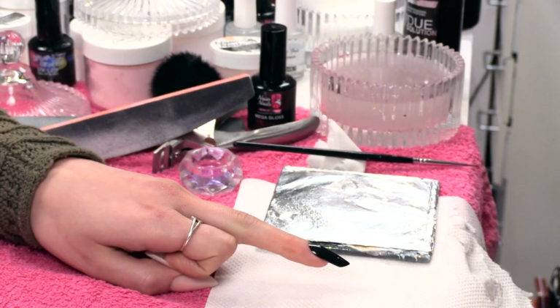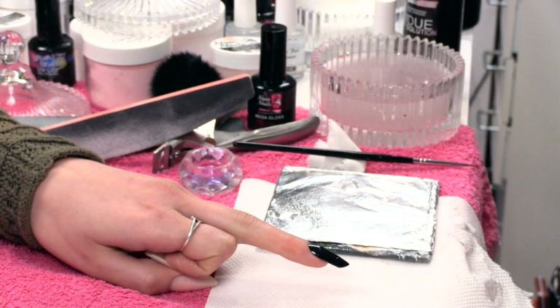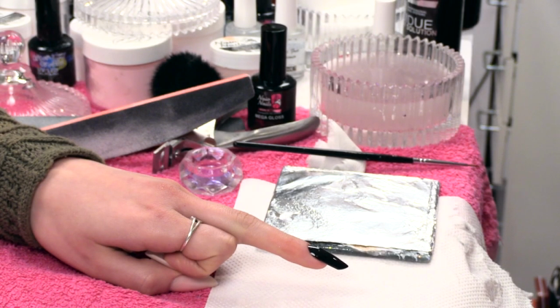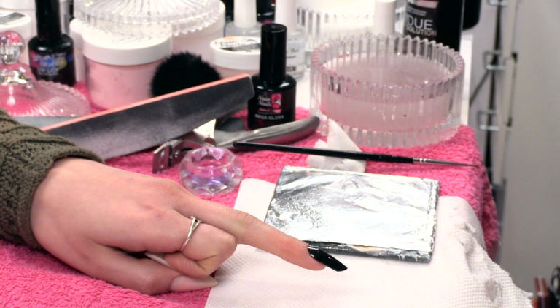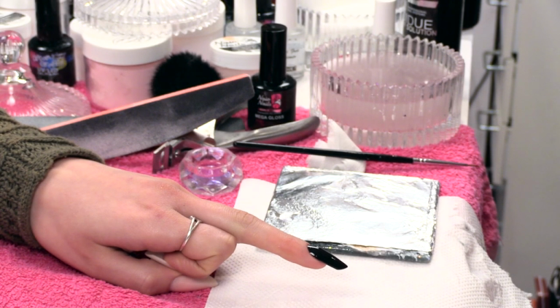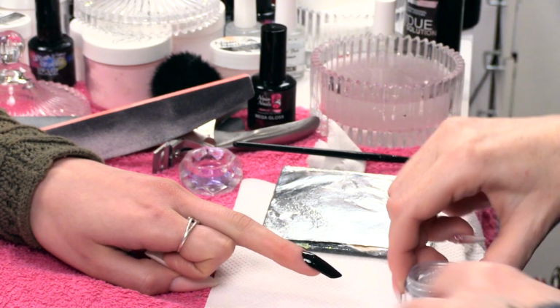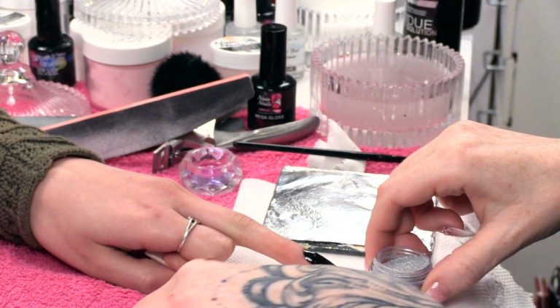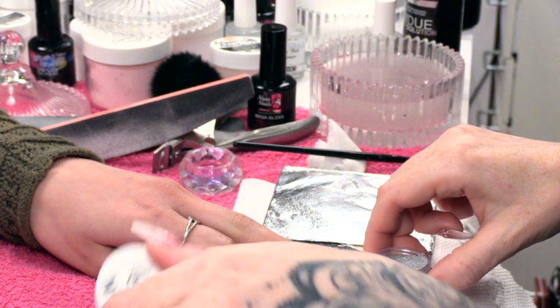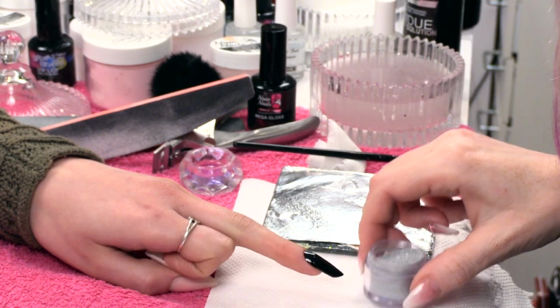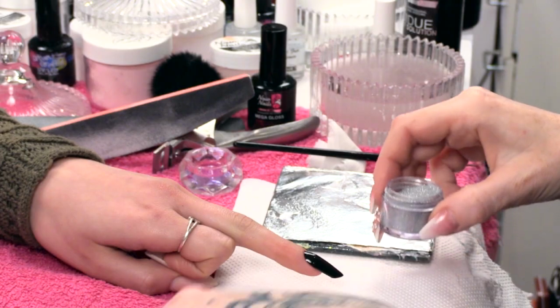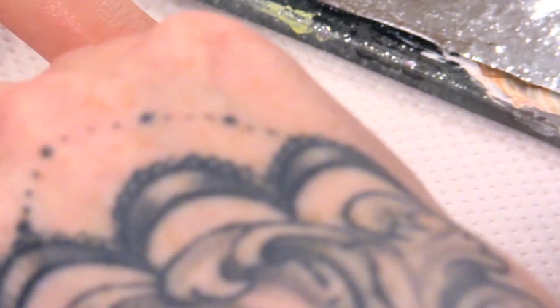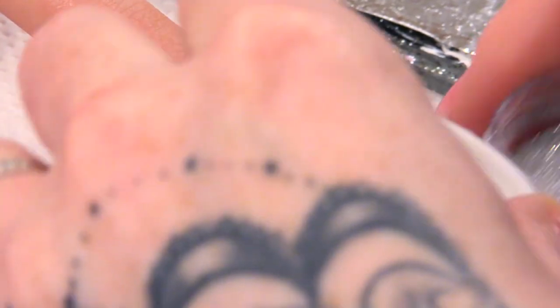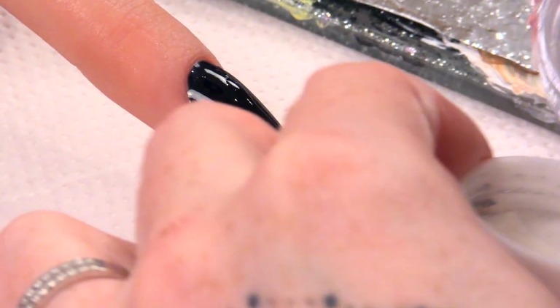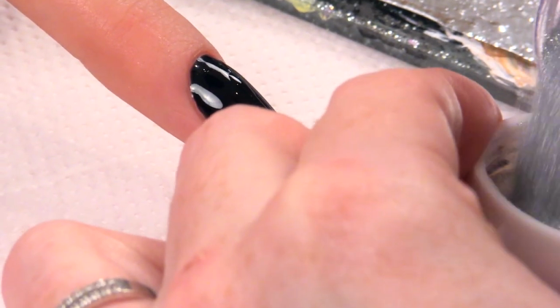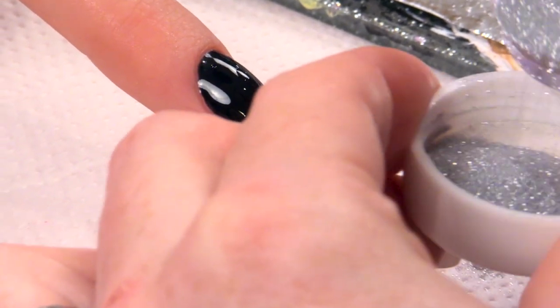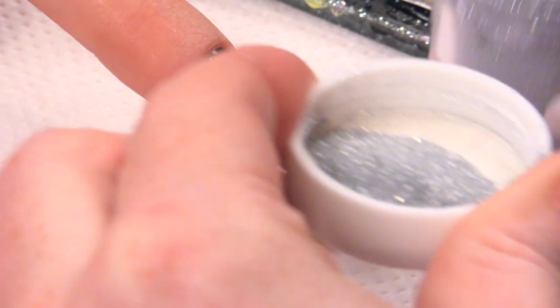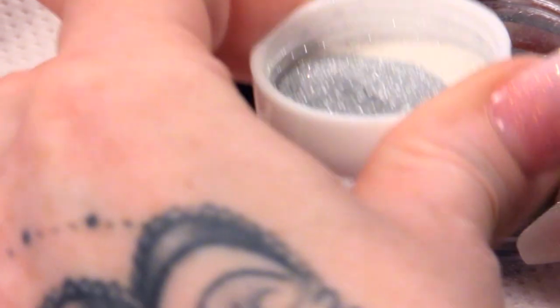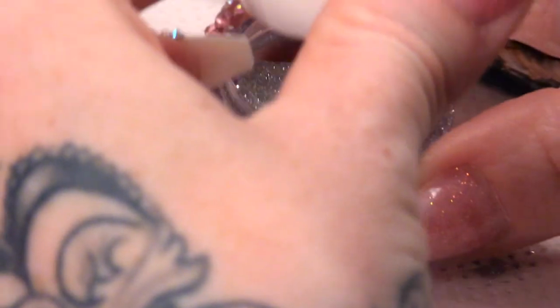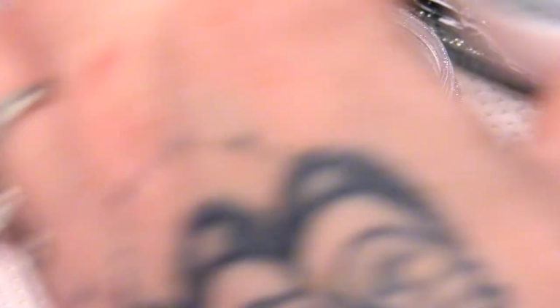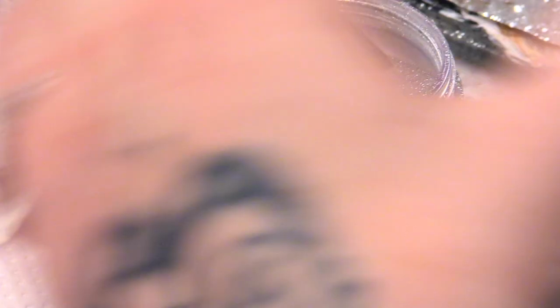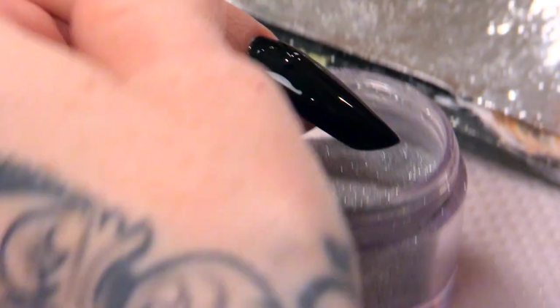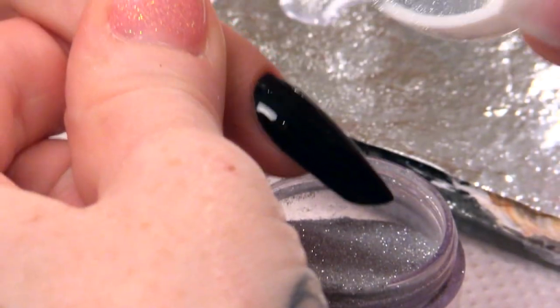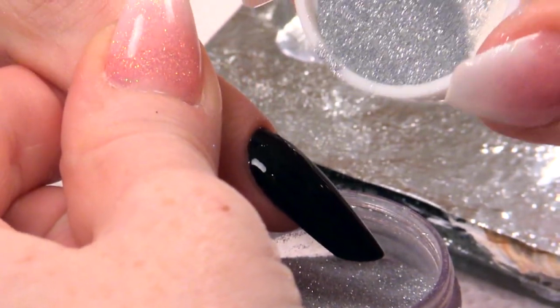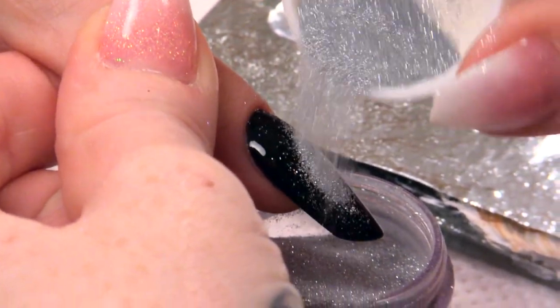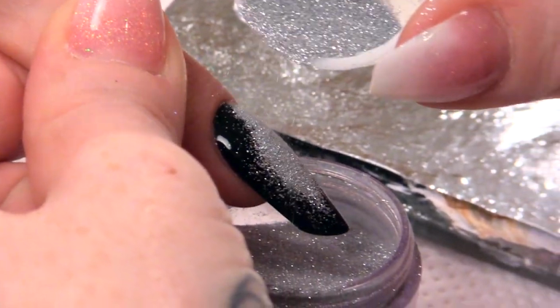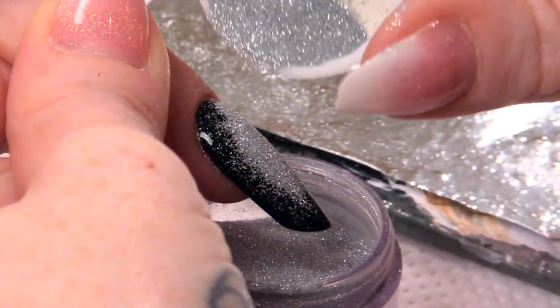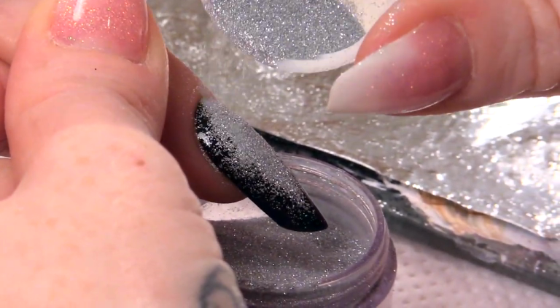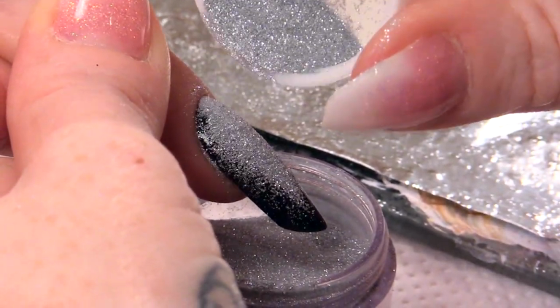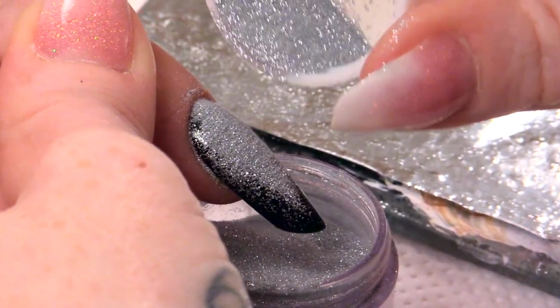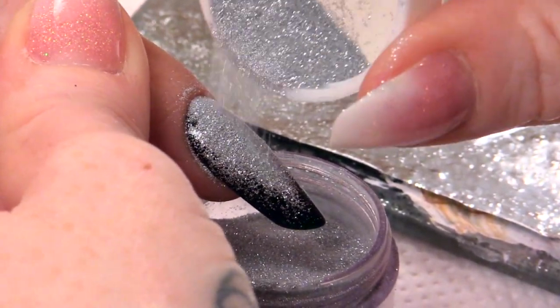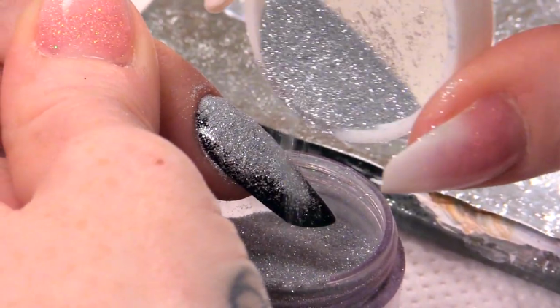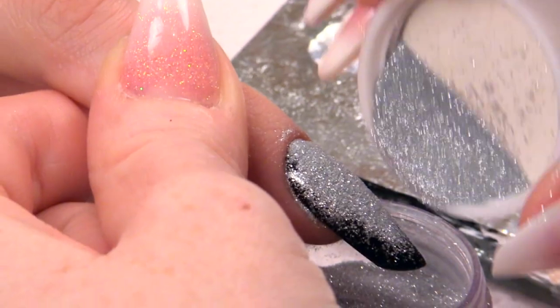We are going to use a super fine silver glitter. Pop a little bit in the lid, hold the pot underneath, and sprinkle. You are going to get this nice sugaring effect.